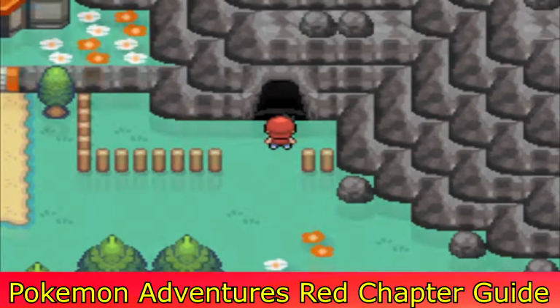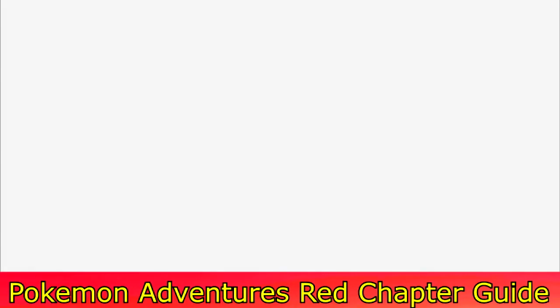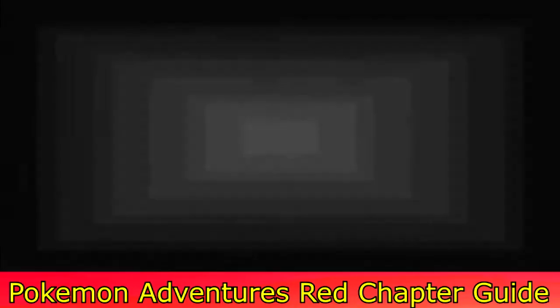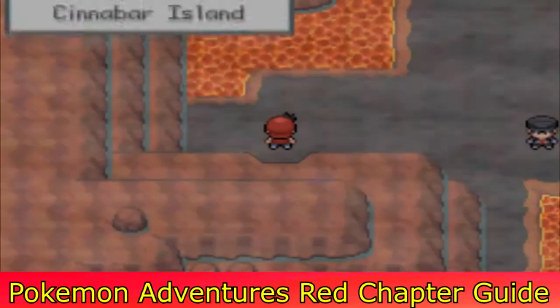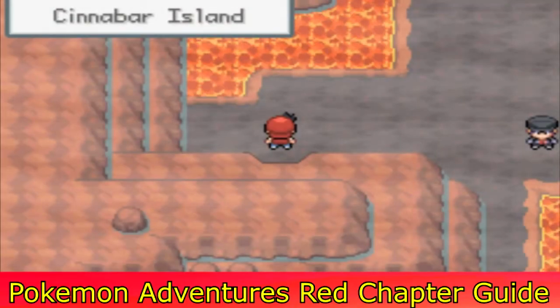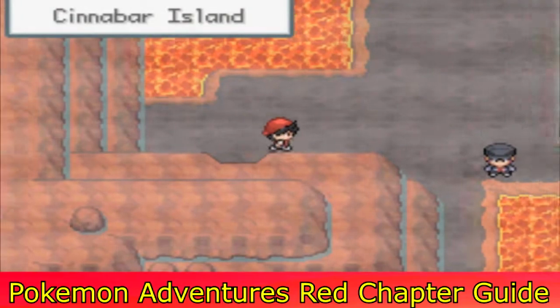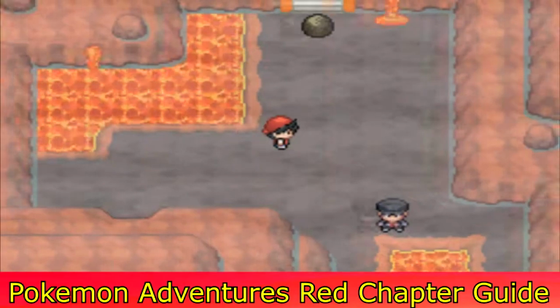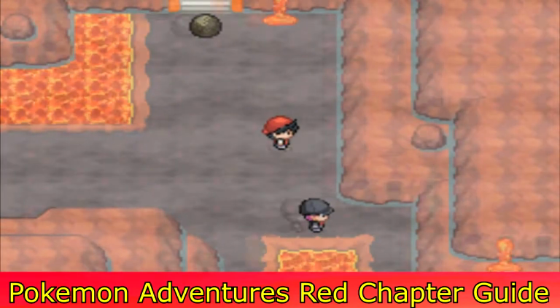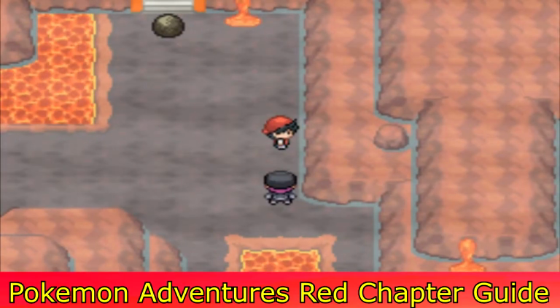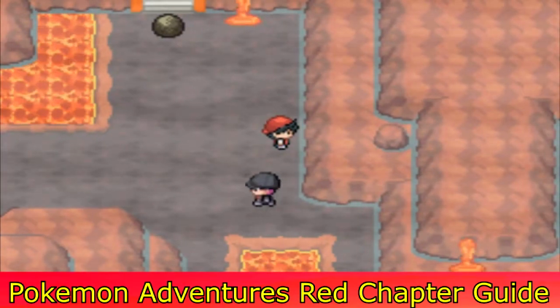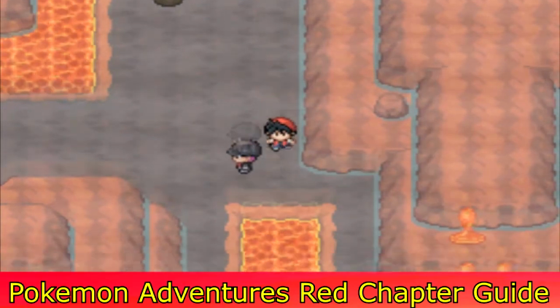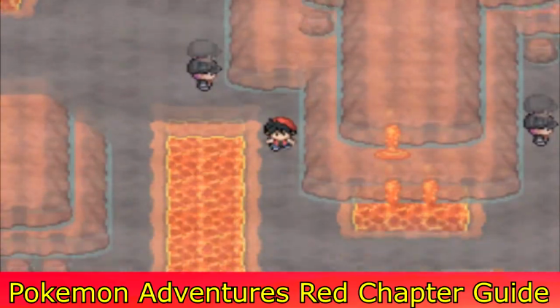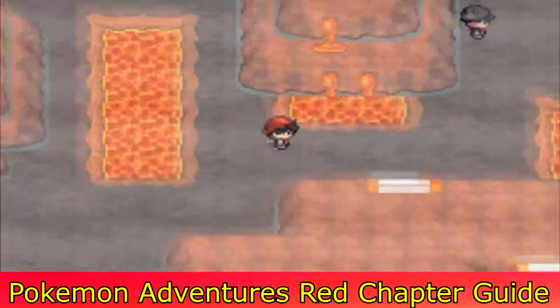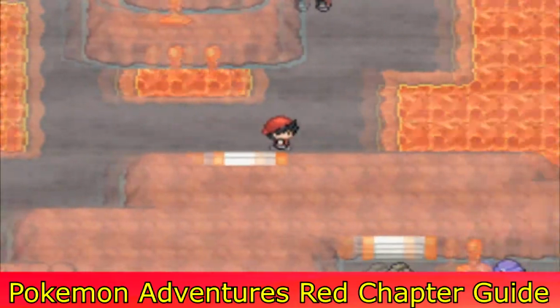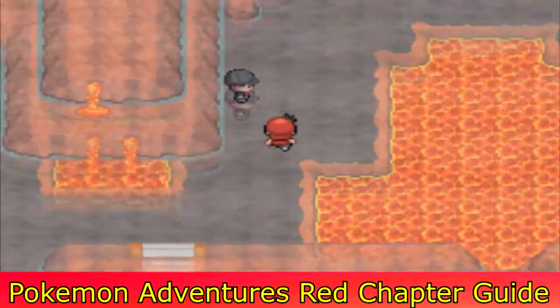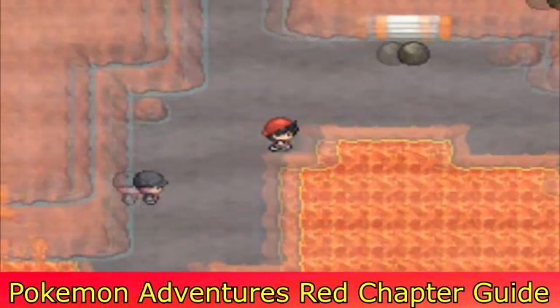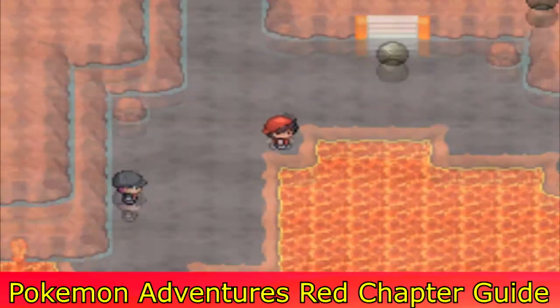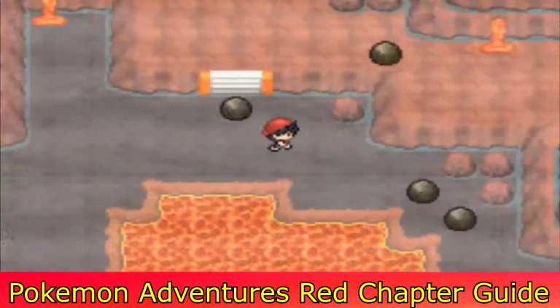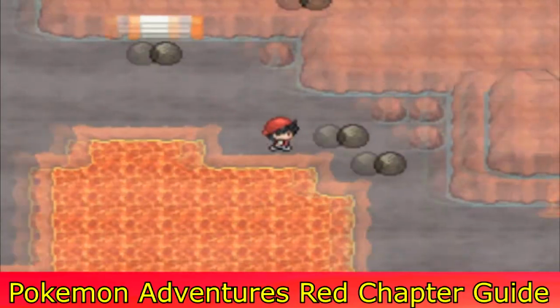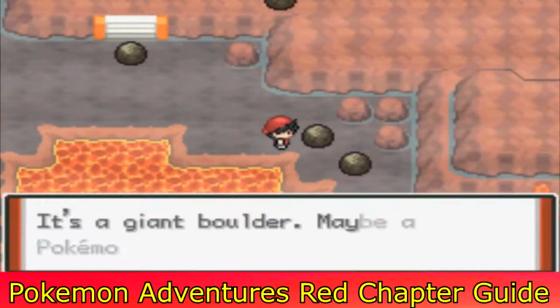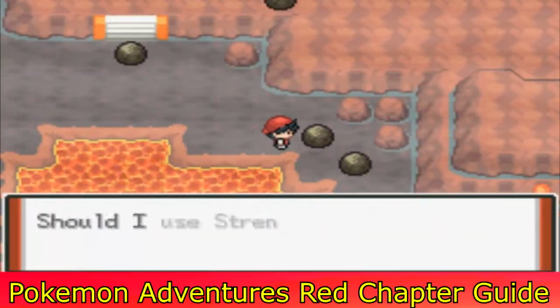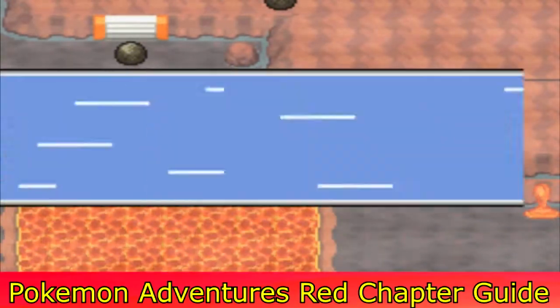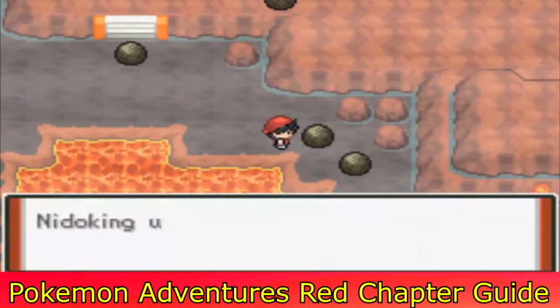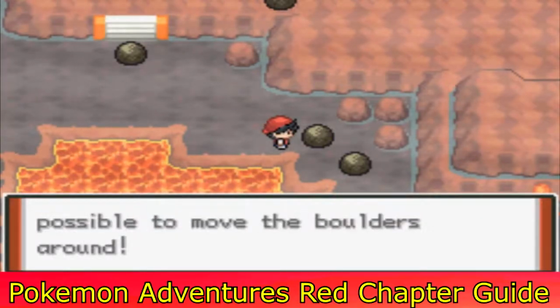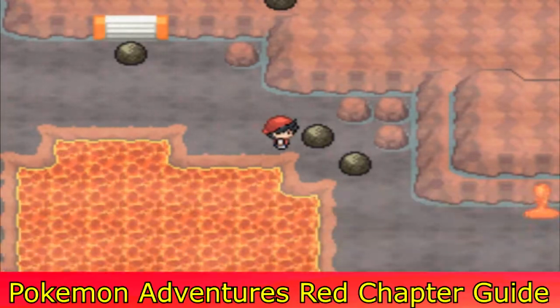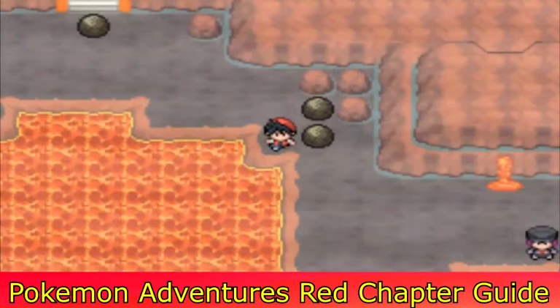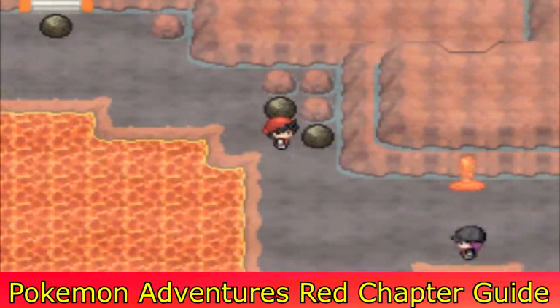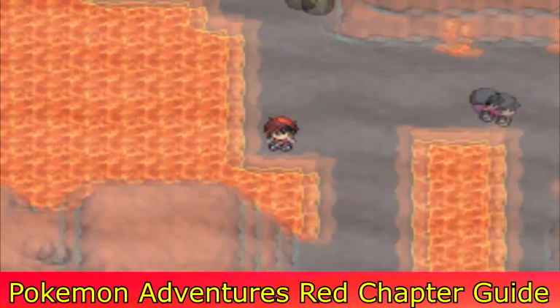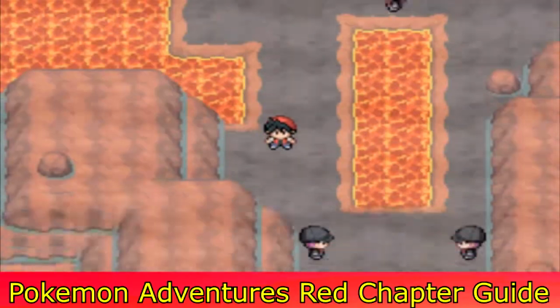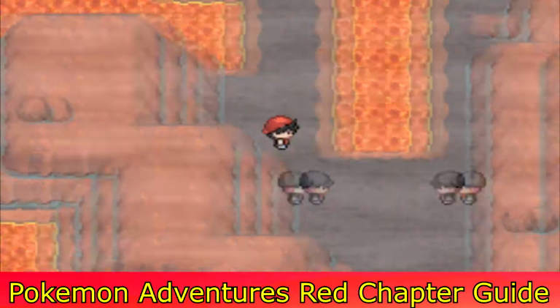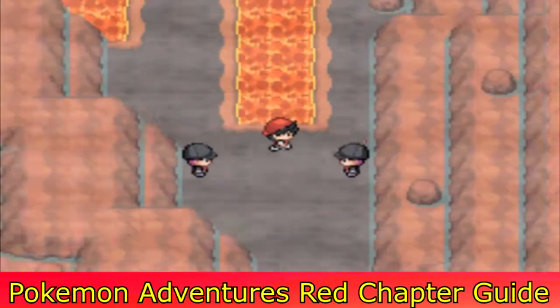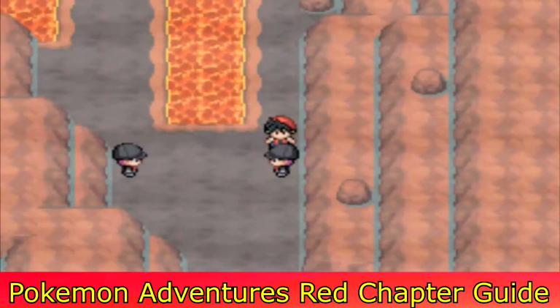So you go to his lab, use the machine to revive the Old Amber, which becomes the Aerodactyl and is sent to your PC. Go to the PC in Cinnabar Island, retrieve the Aerodactyl, put it in your party, and then head back to Moltres and Blaine.